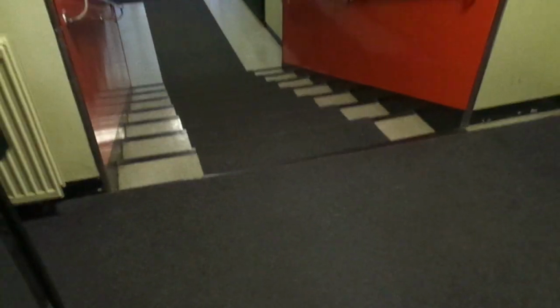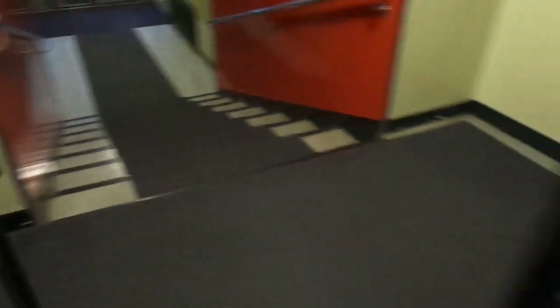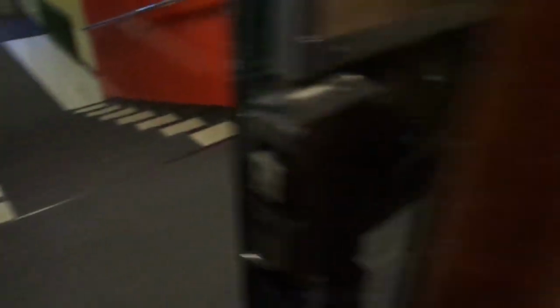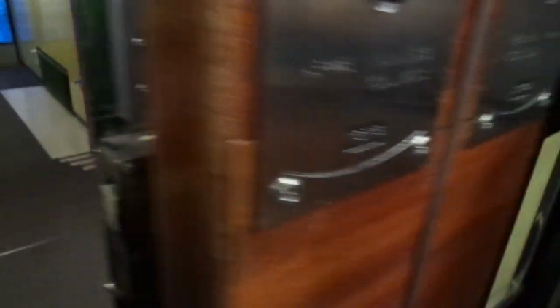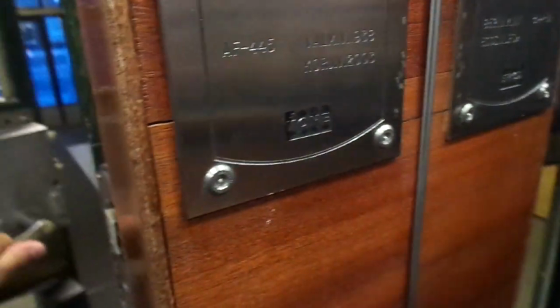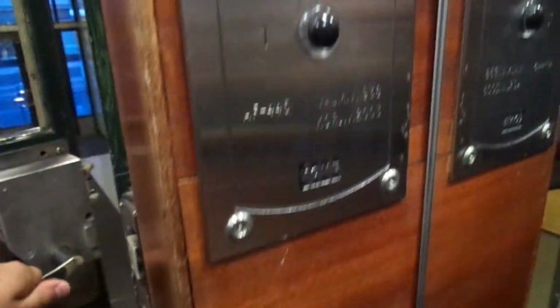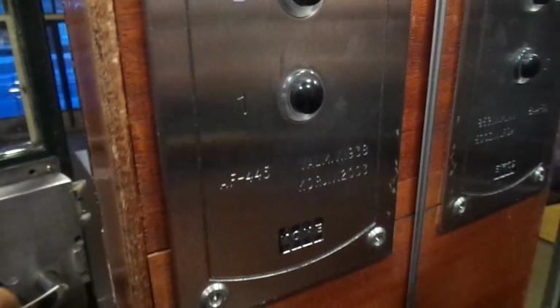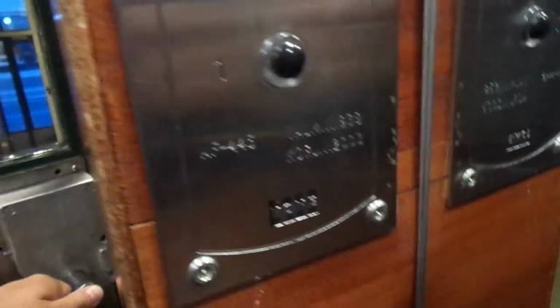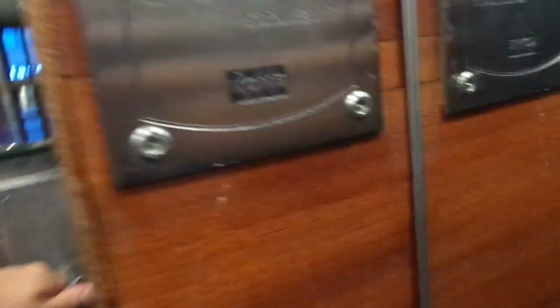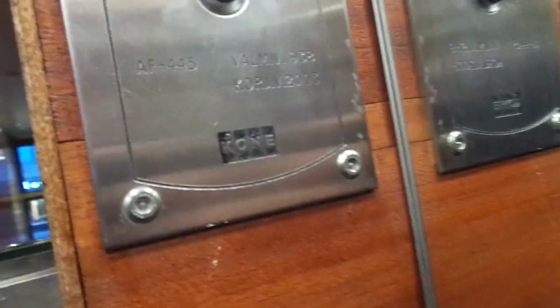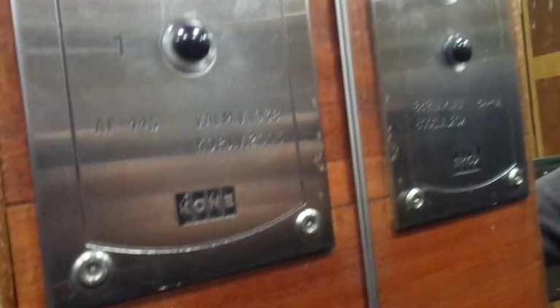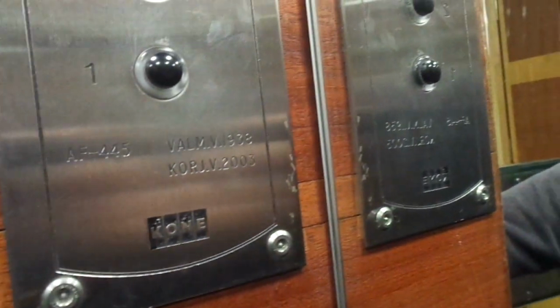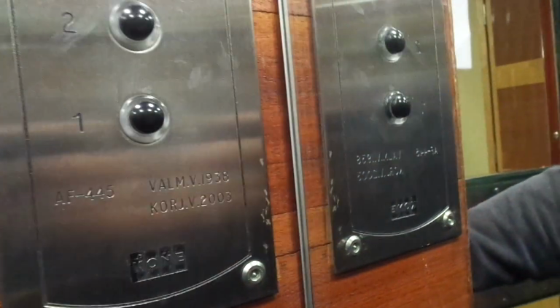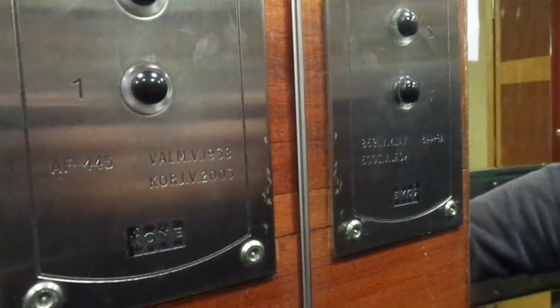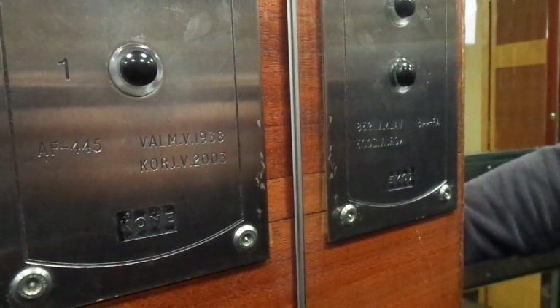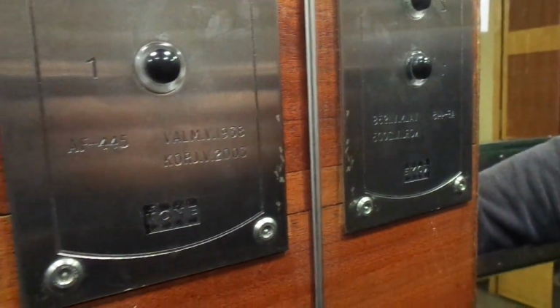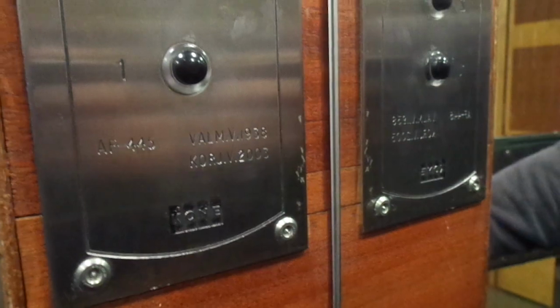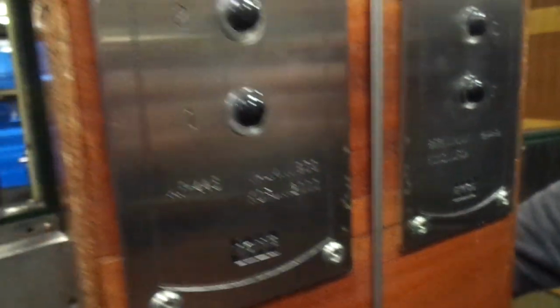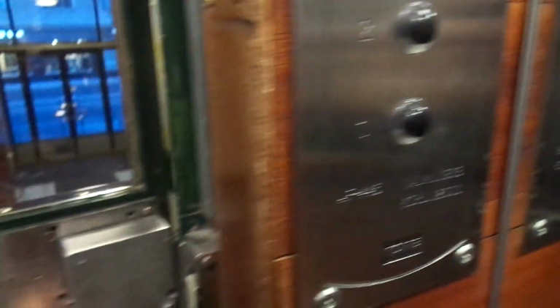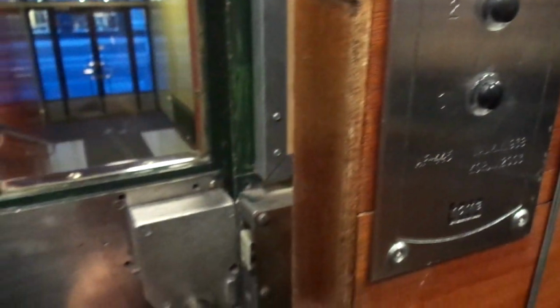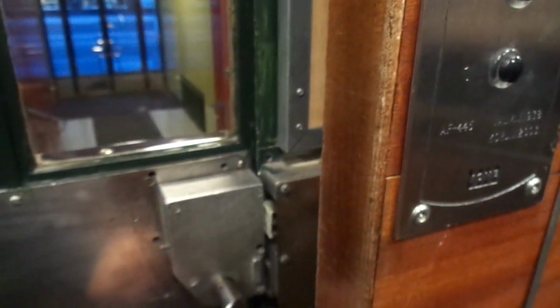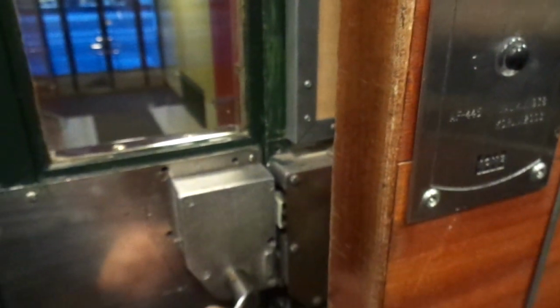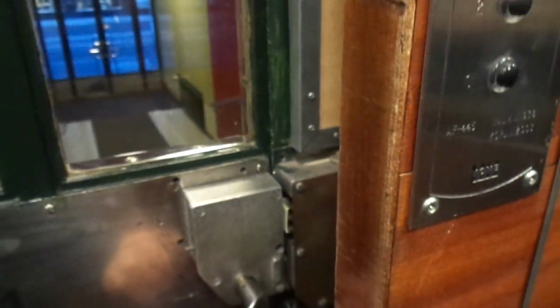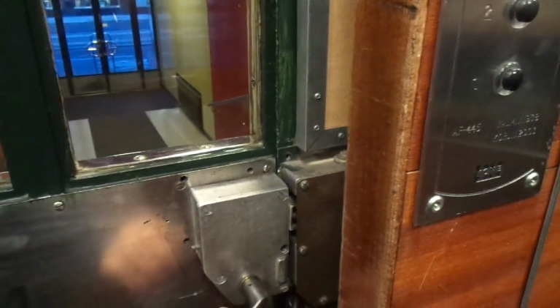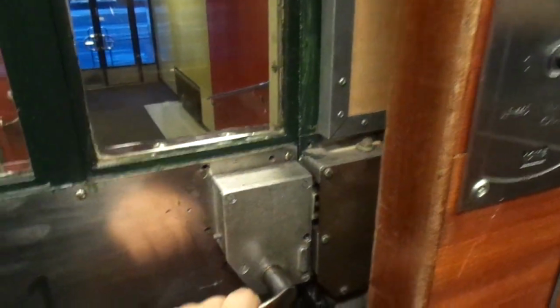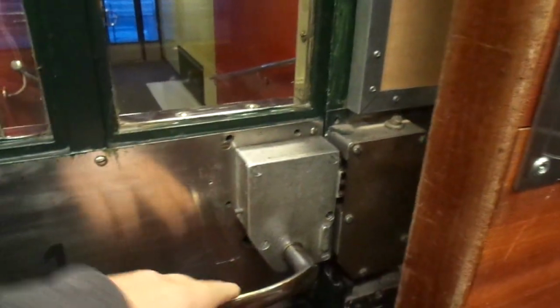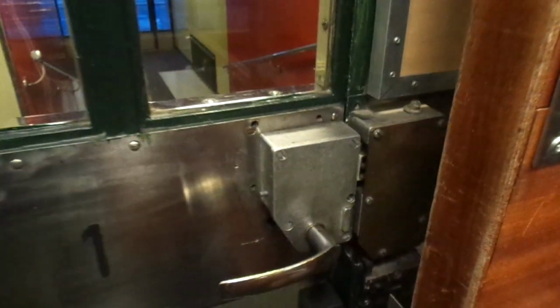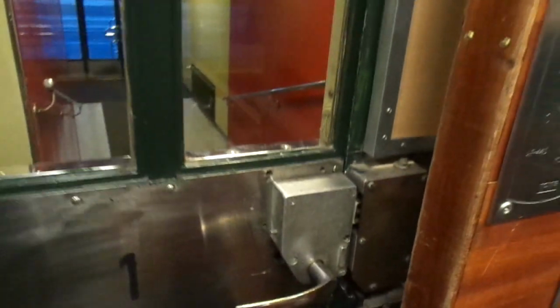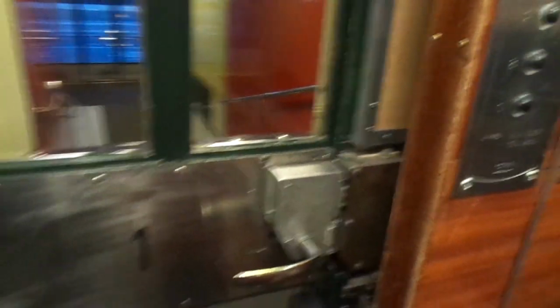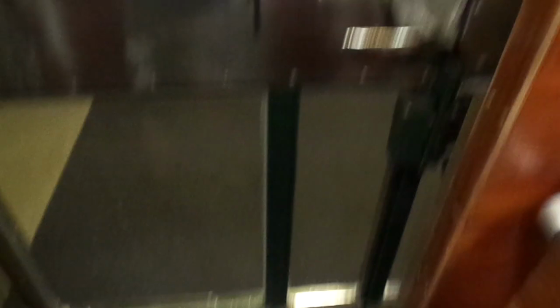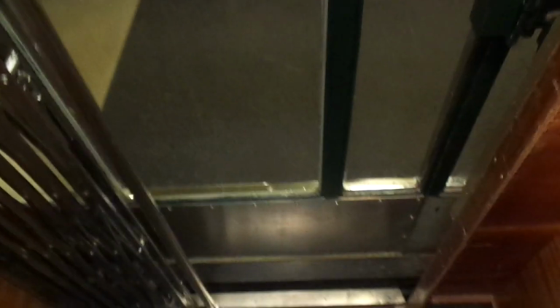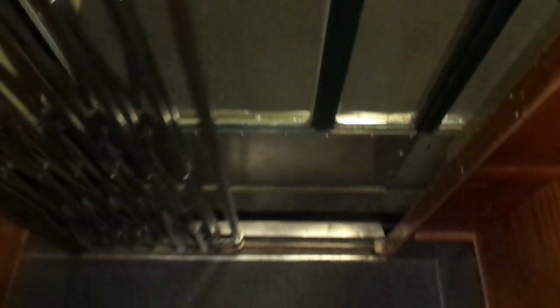This serial is AF-445, built in 1938, motorized in 2003. It turned 80 years old last year, 2018, and it has 7 floors.